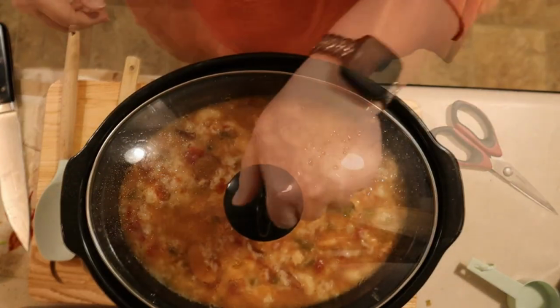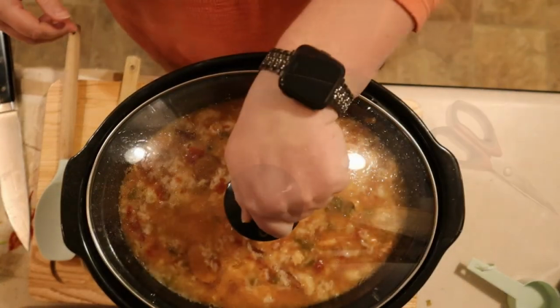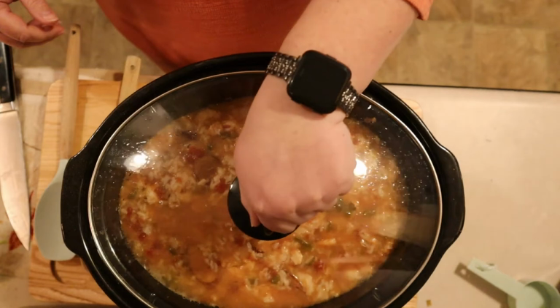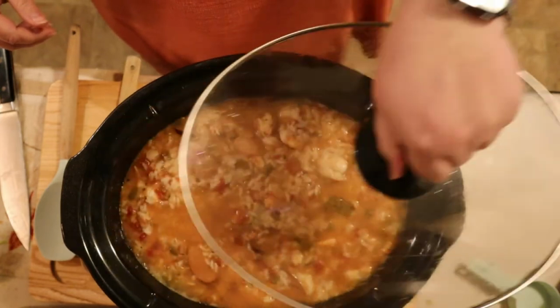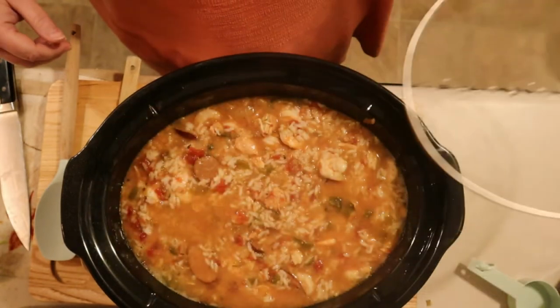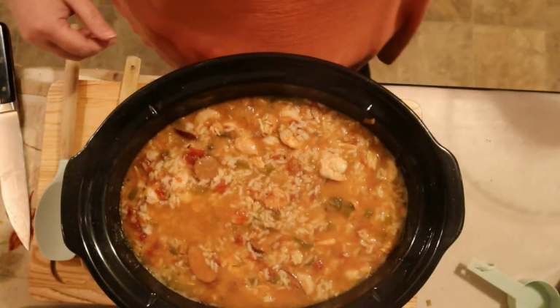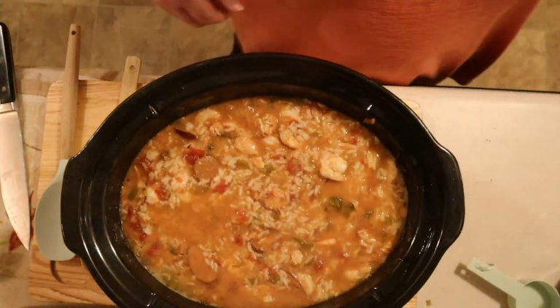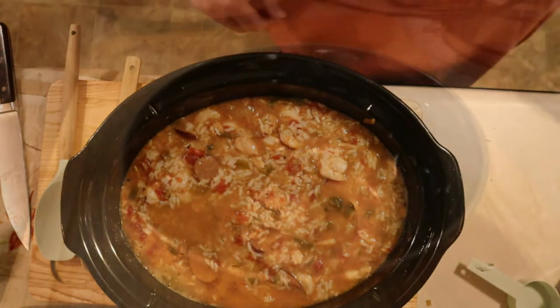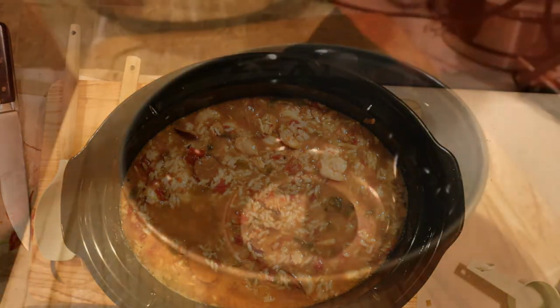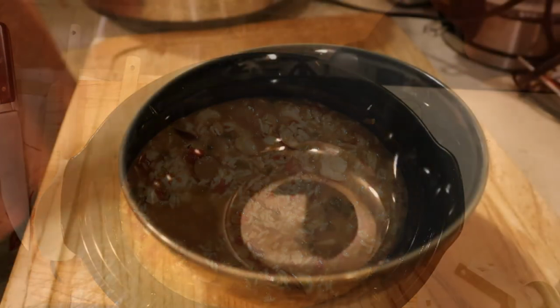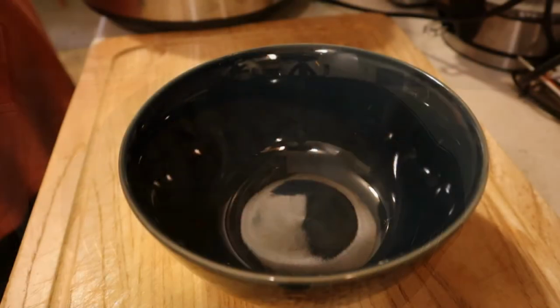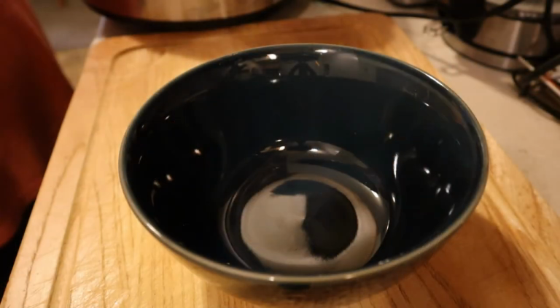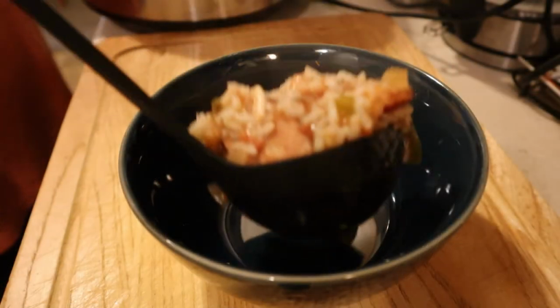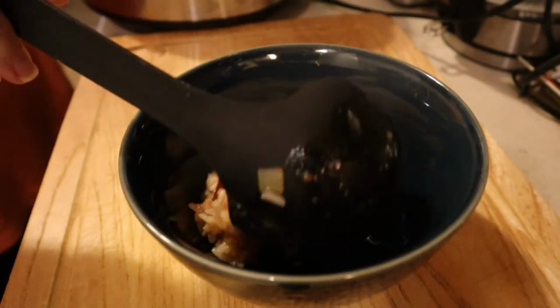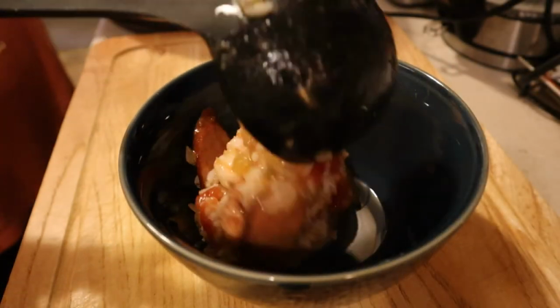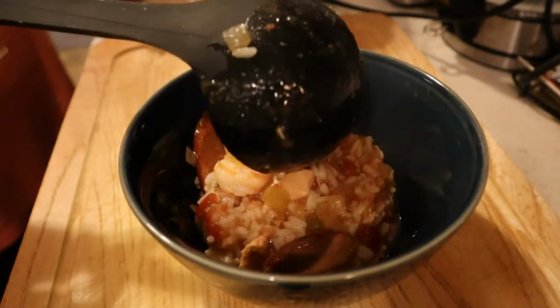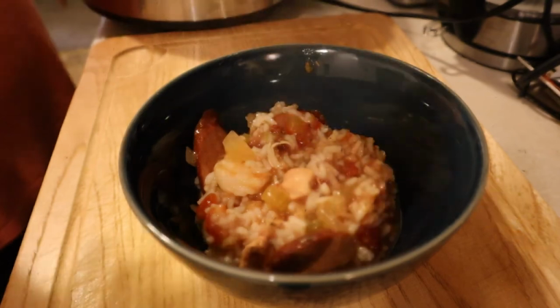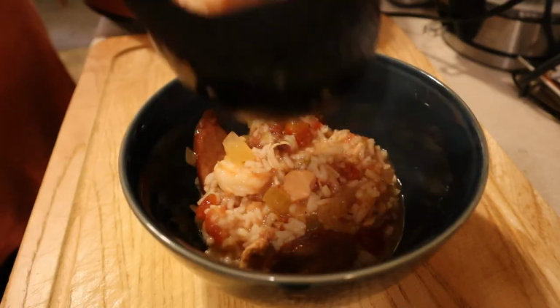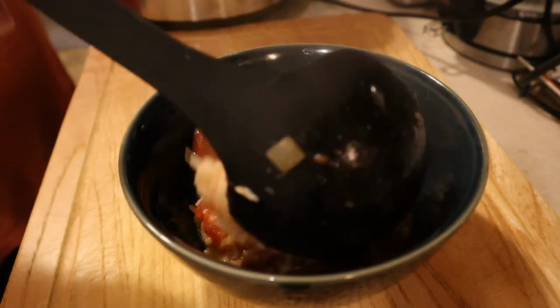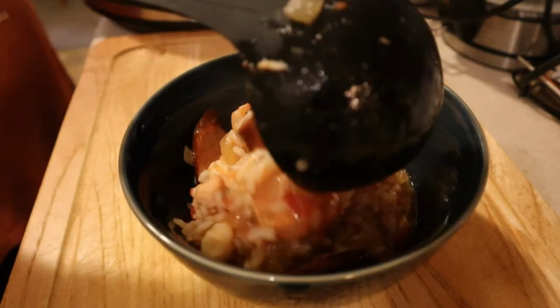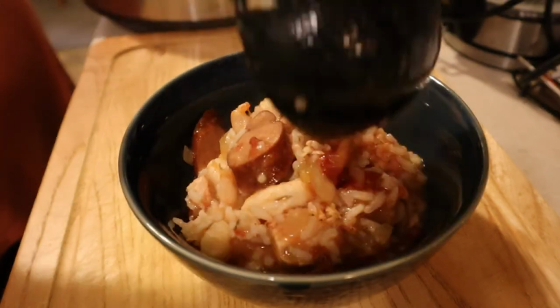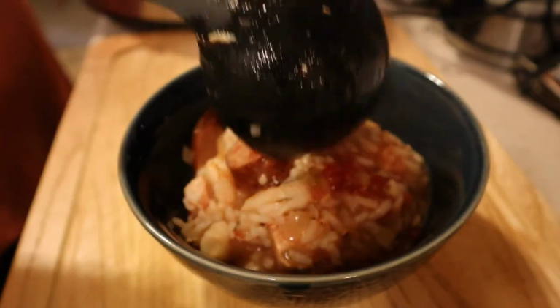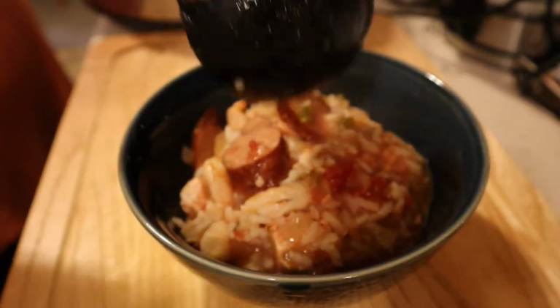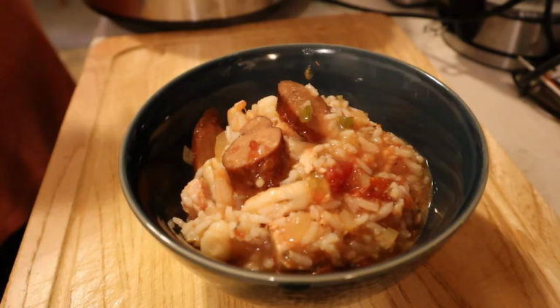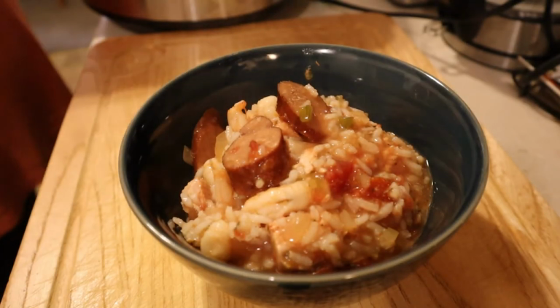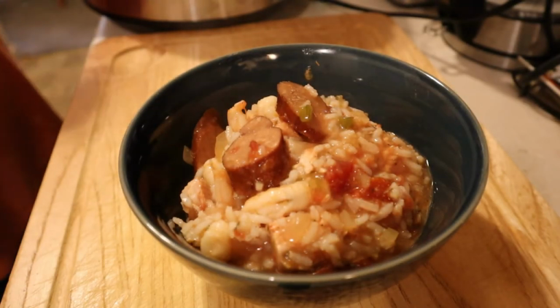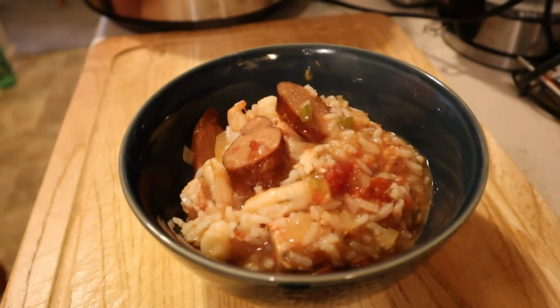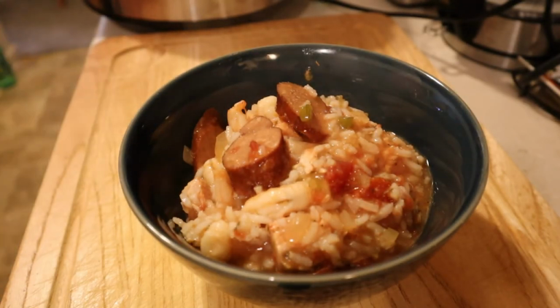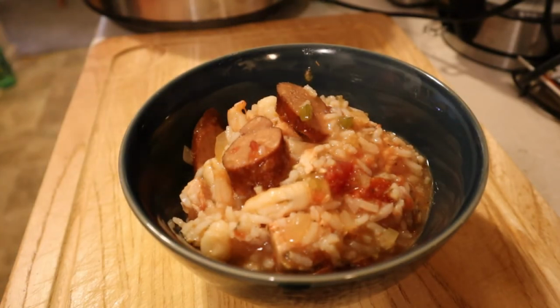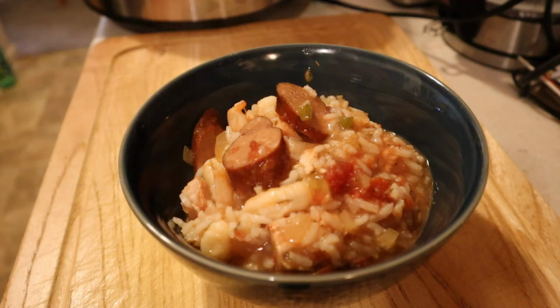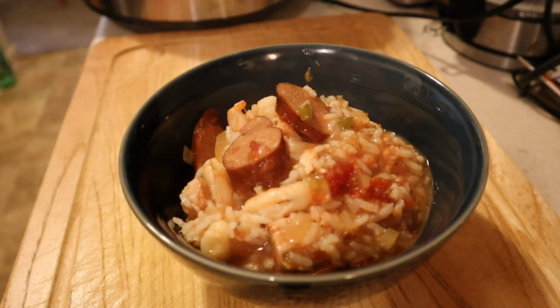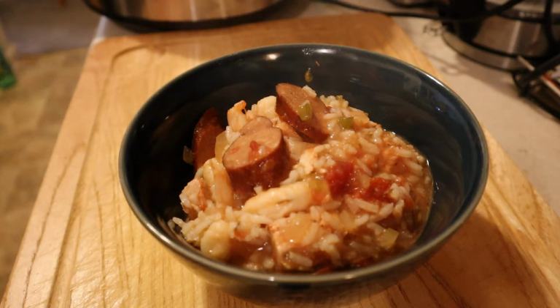After the final 20 minutes, remove the lid and it's time to eat. Plating your jambalaya is extremely simple — just plop a couple of ladlefuls in a bowl and it's time to dig in. I hope everyone stays happy, healthy, and as always, well fed.